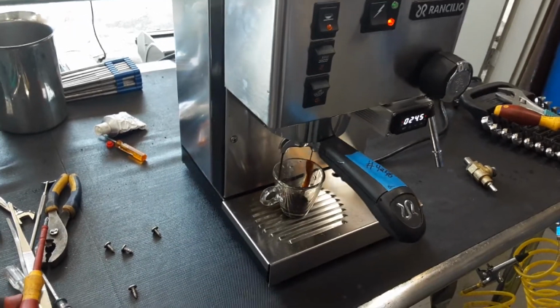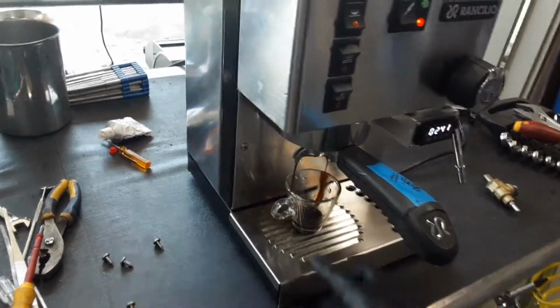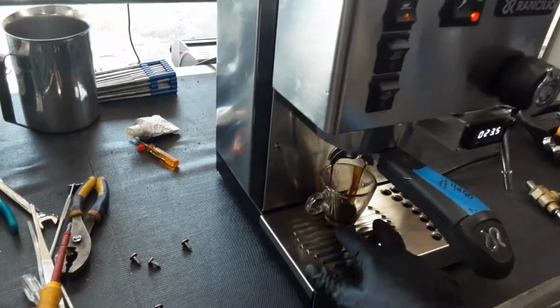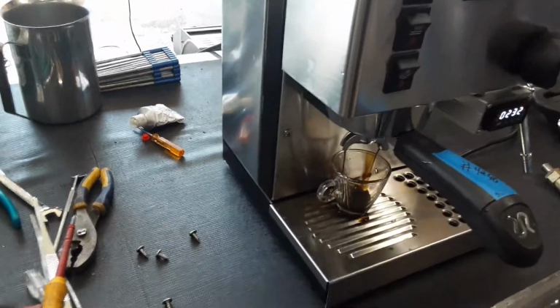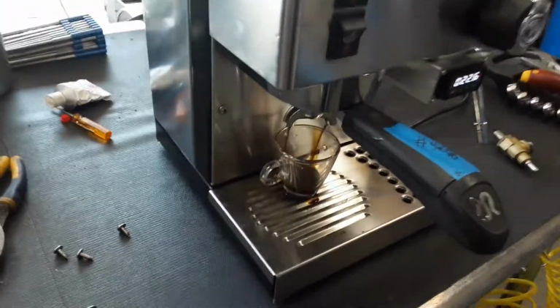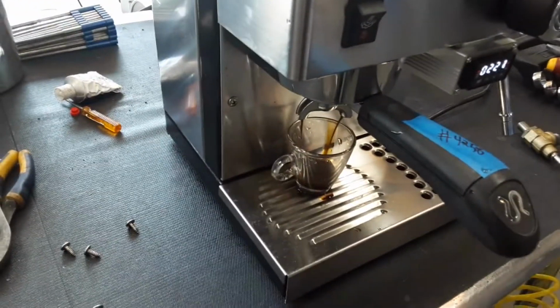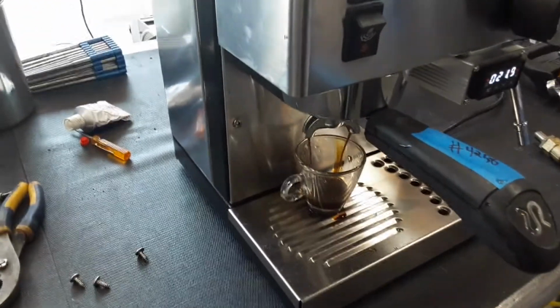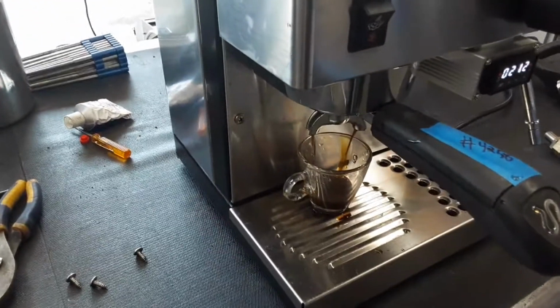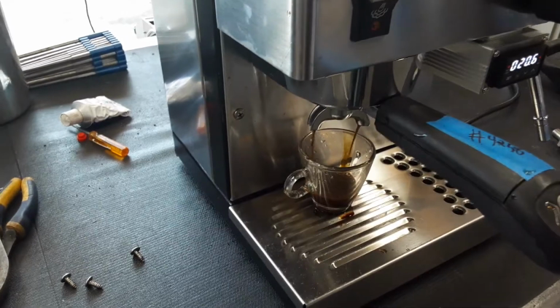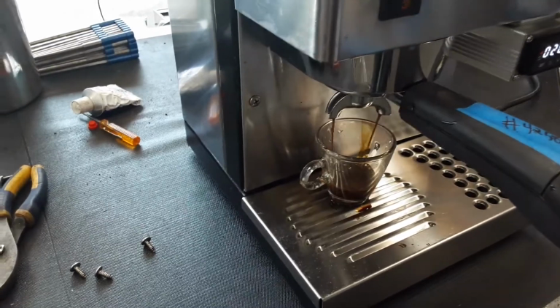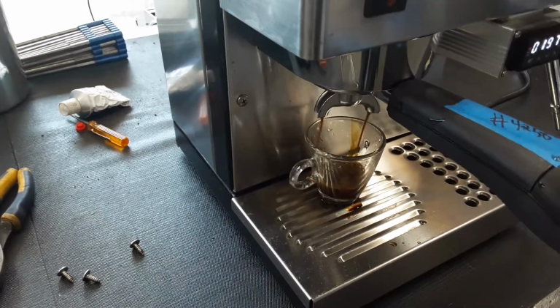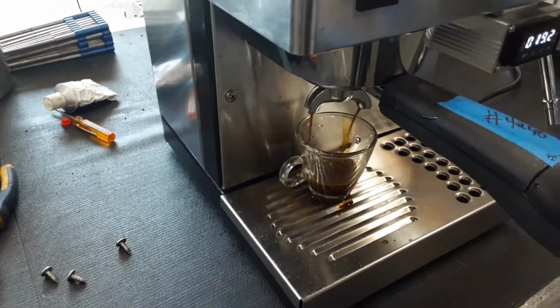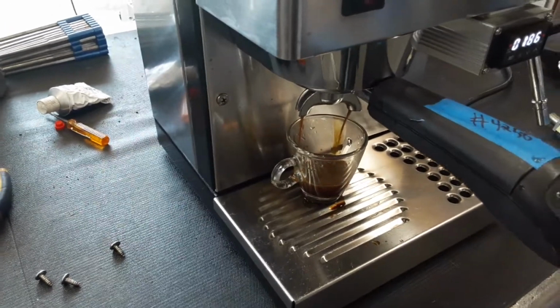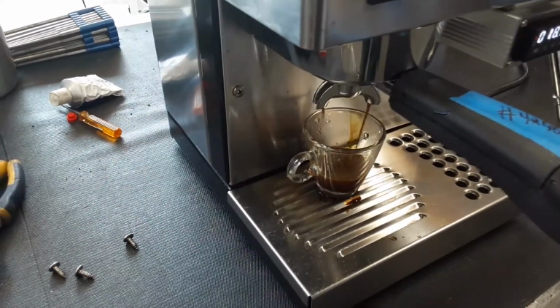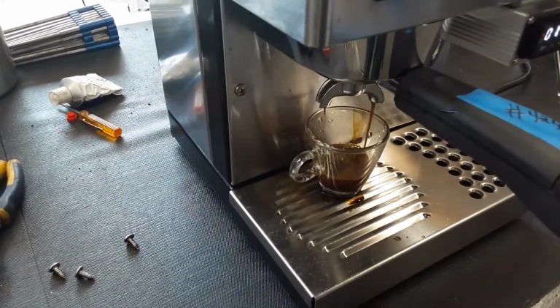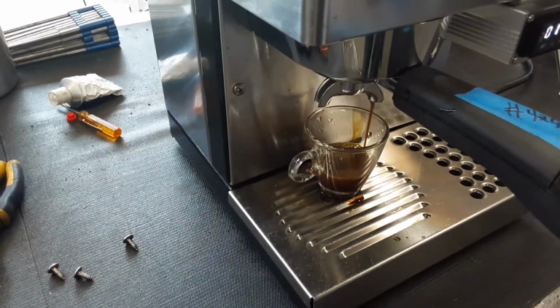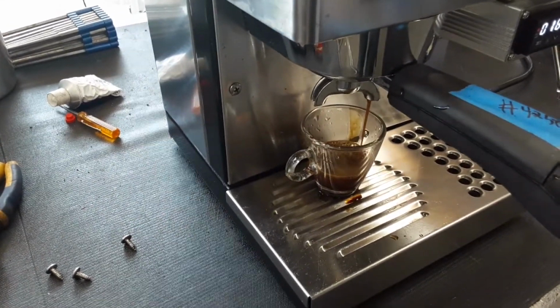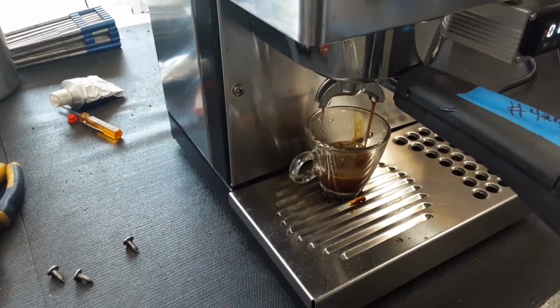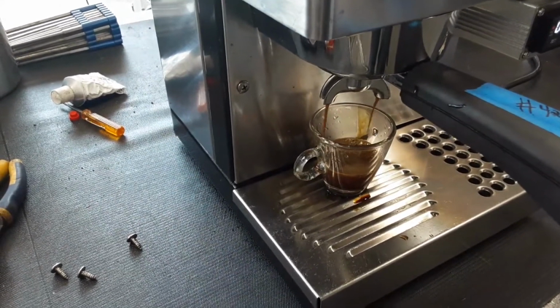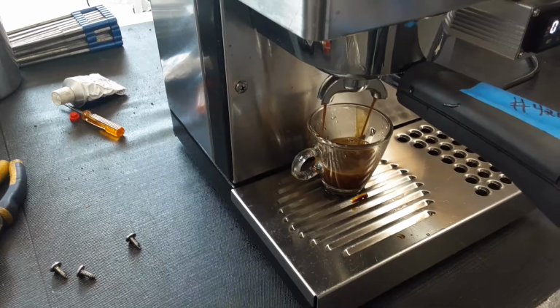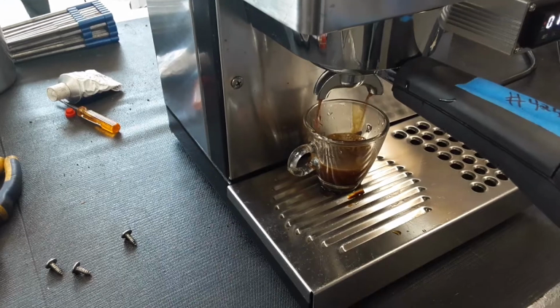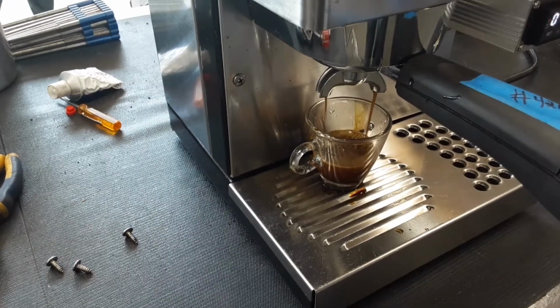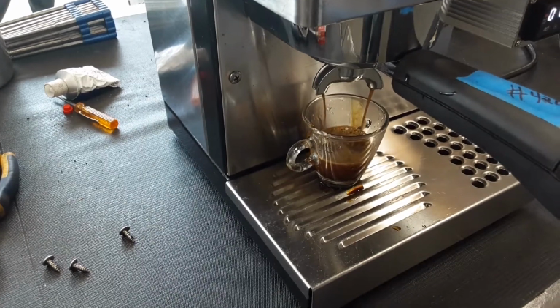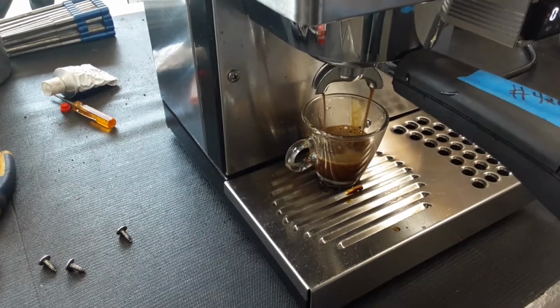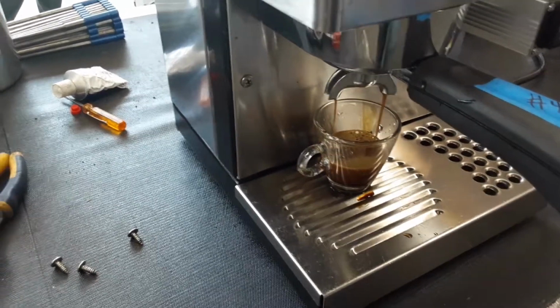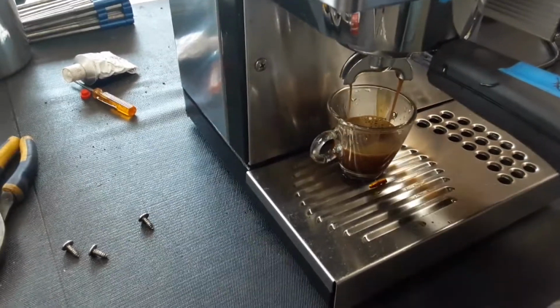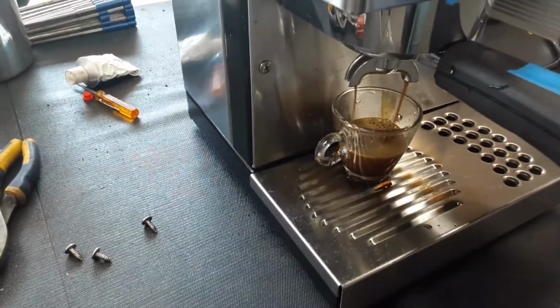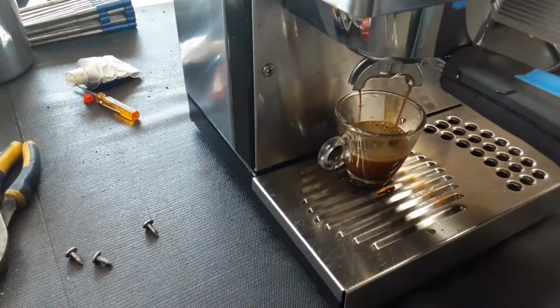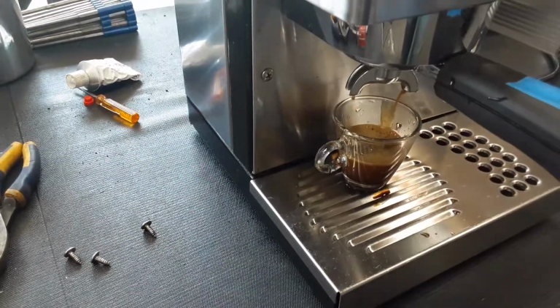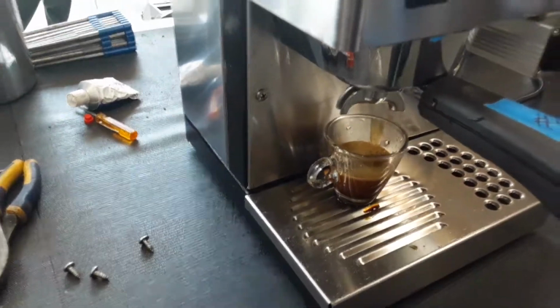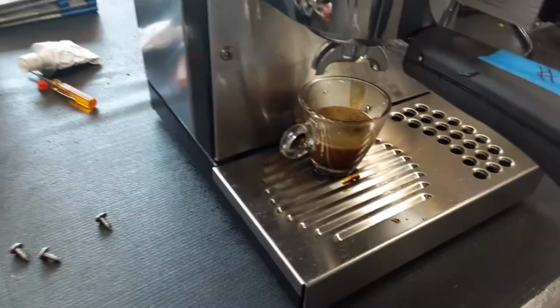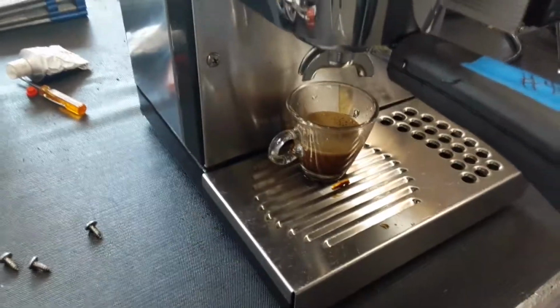As you can see, having a nice little extraction from the machine. Really good flow. I'm also timing the shot on the machine as well. I'm going to stop it right here — good shot of espresso.